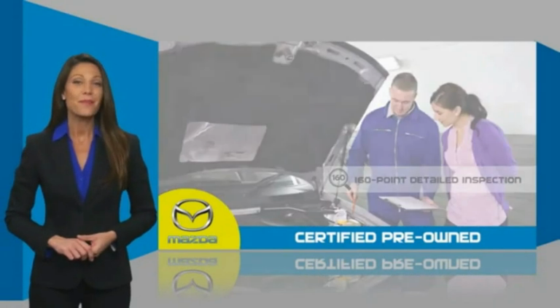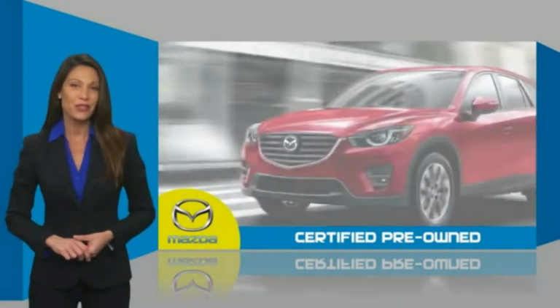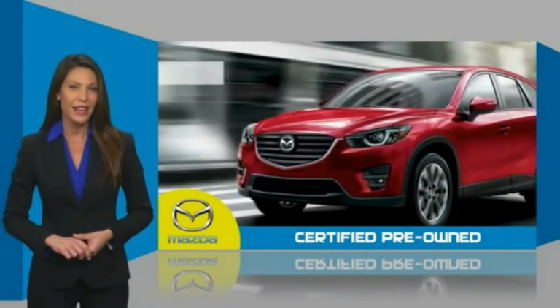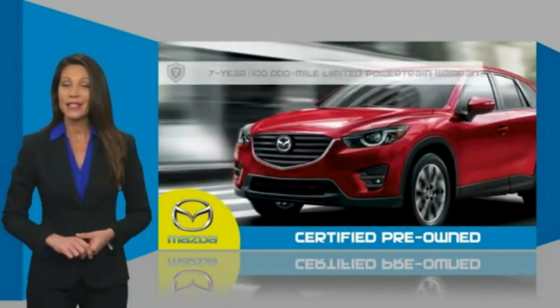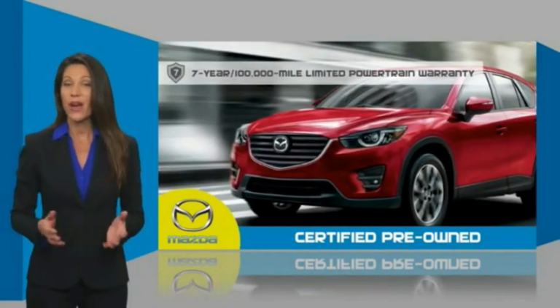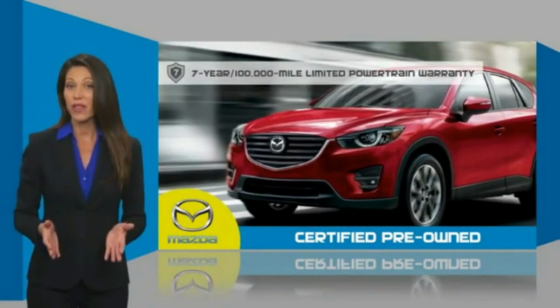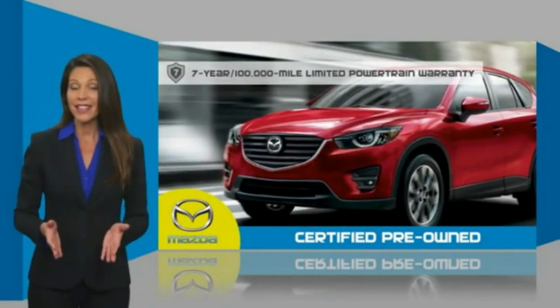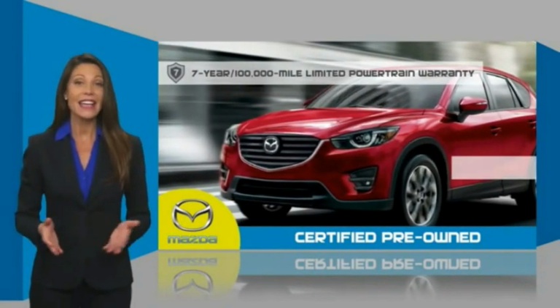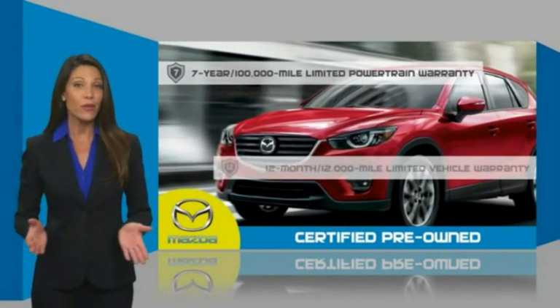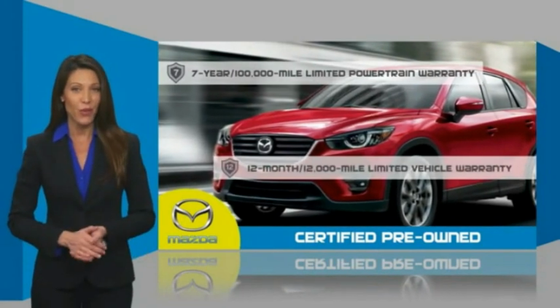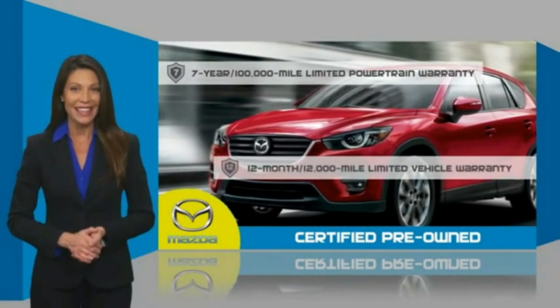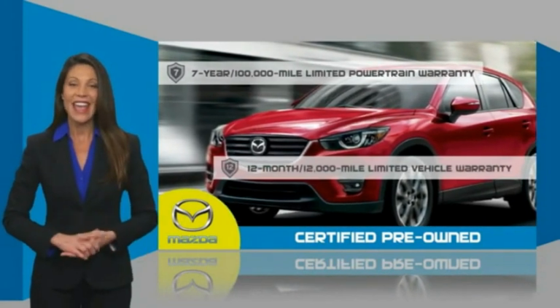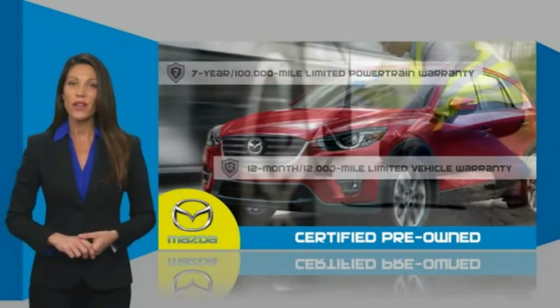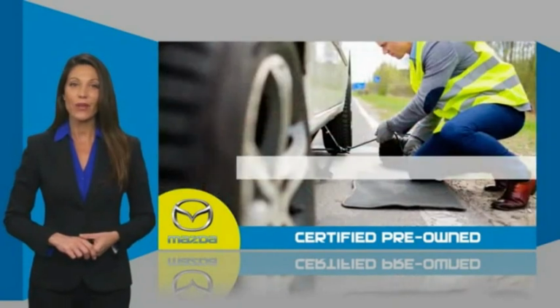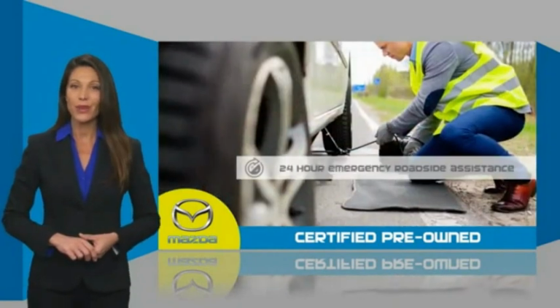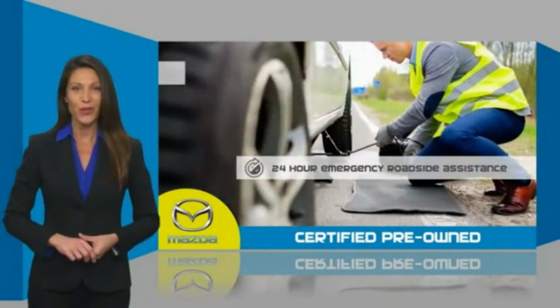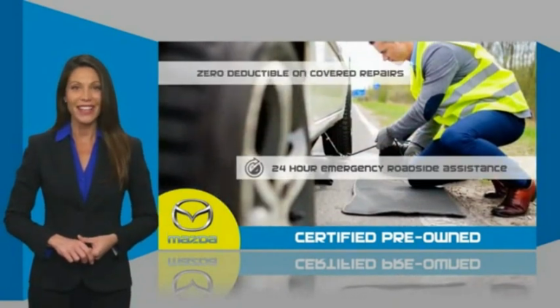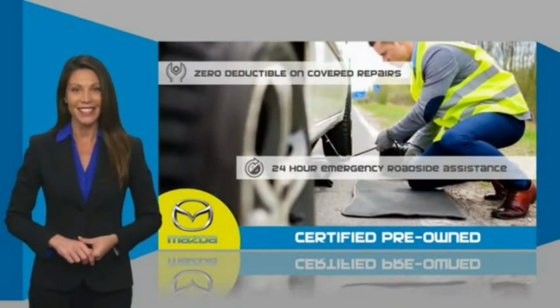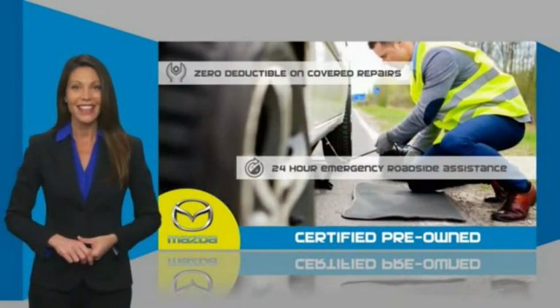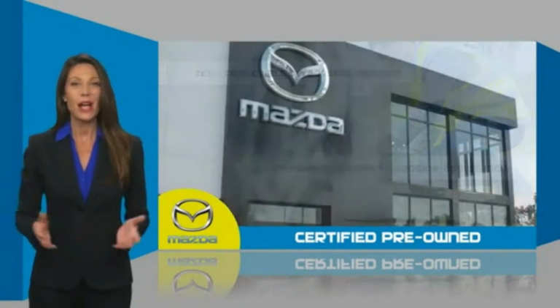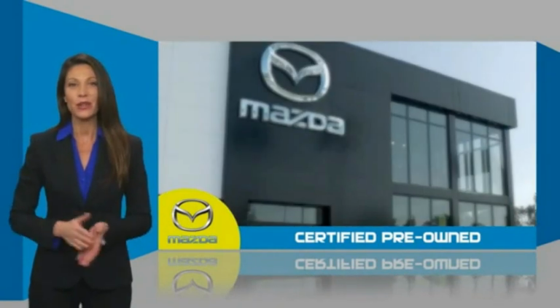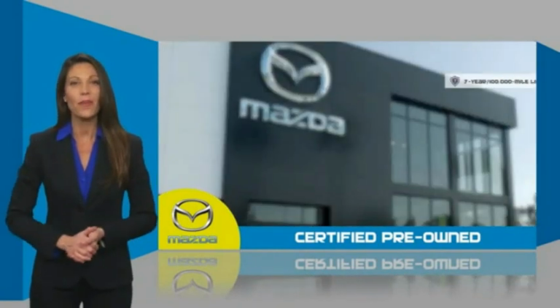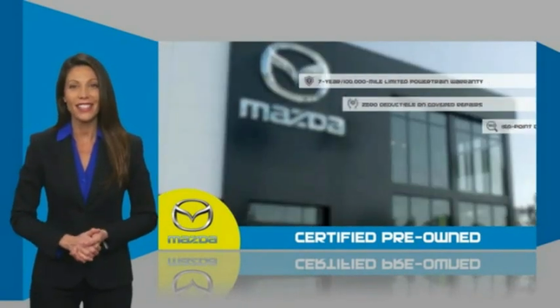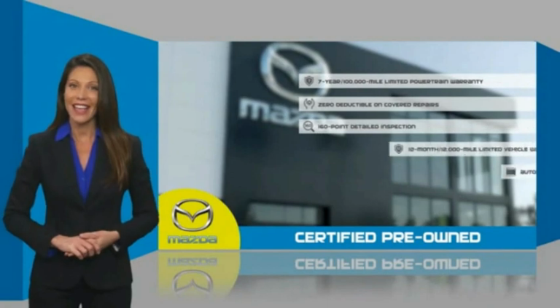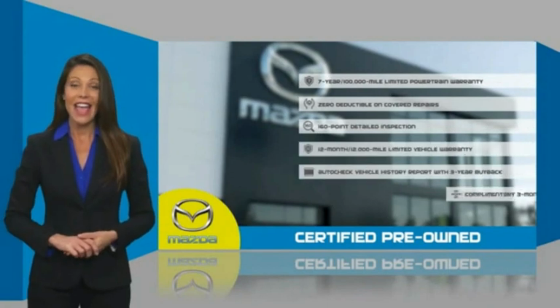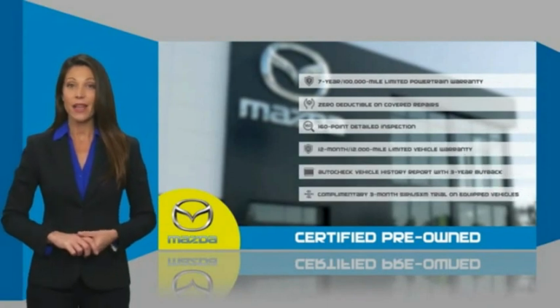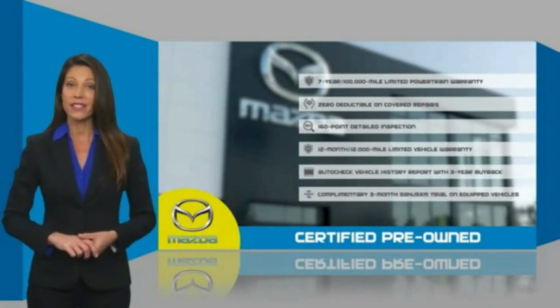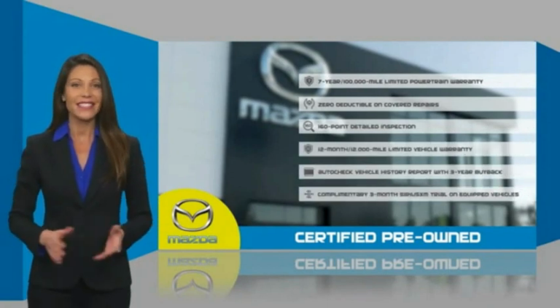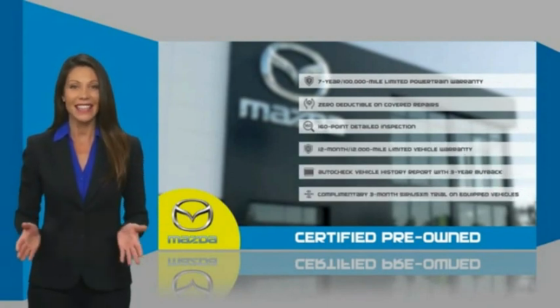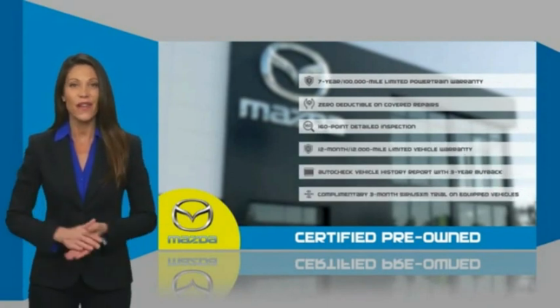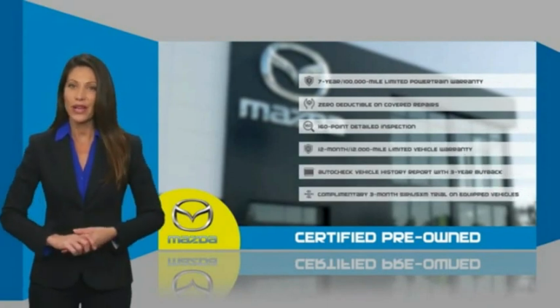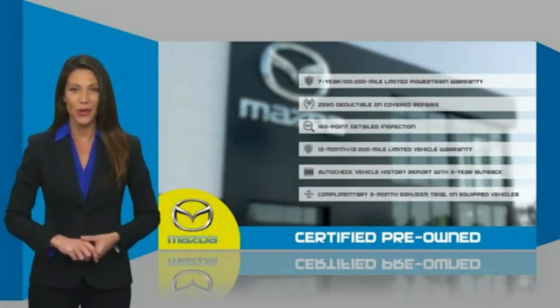Mazda-certified means that you have both limited and powertrain warranty and 24-hour emergency roadside assistance. Stop into your local Mazda dealer today and ask about Mazda's fantastic certified pre-owned program.